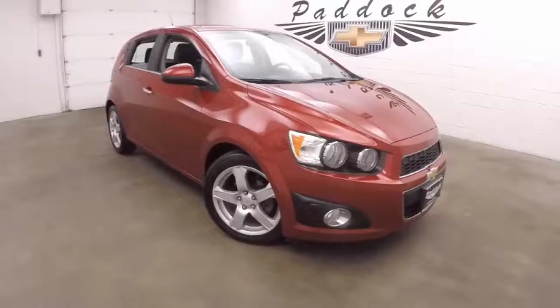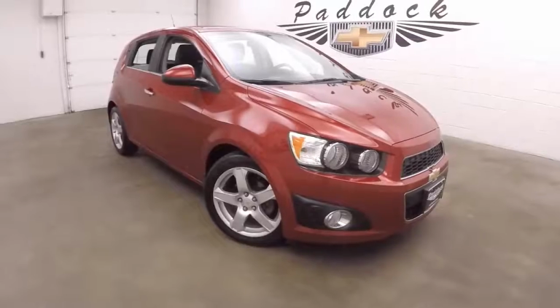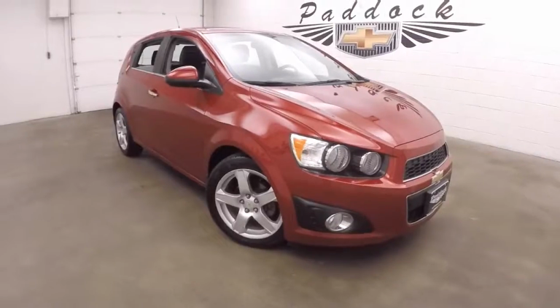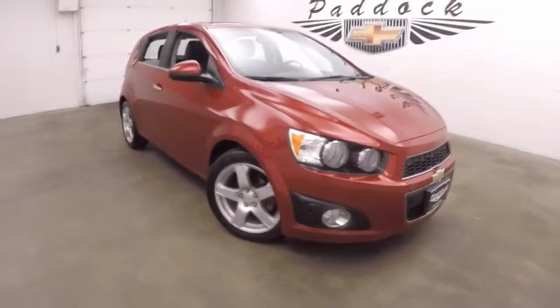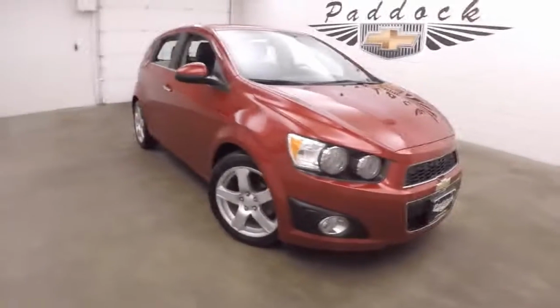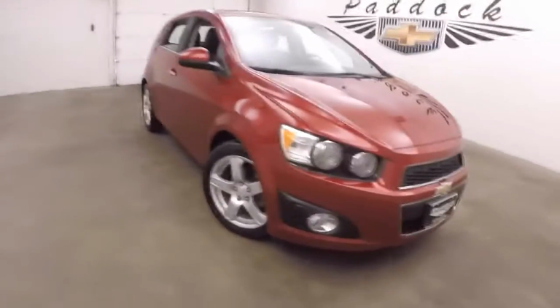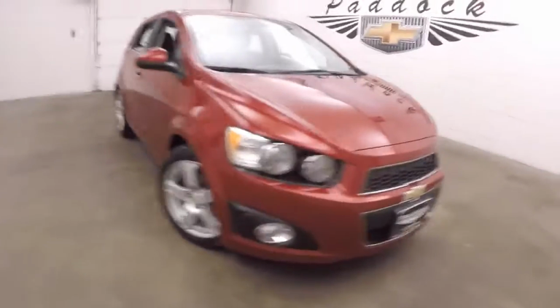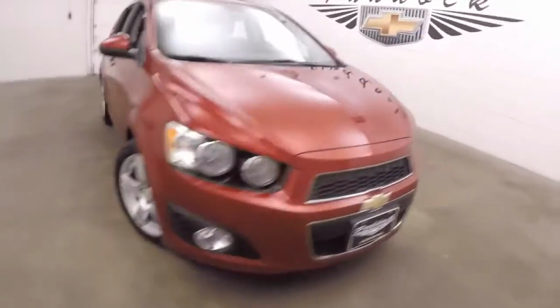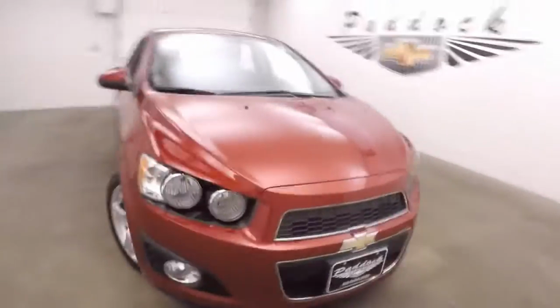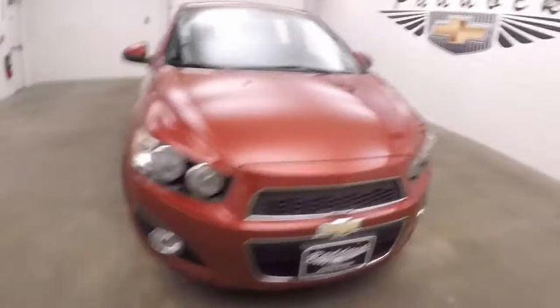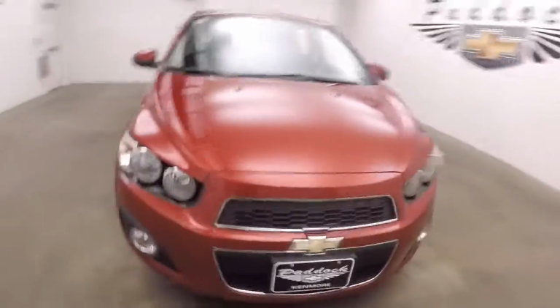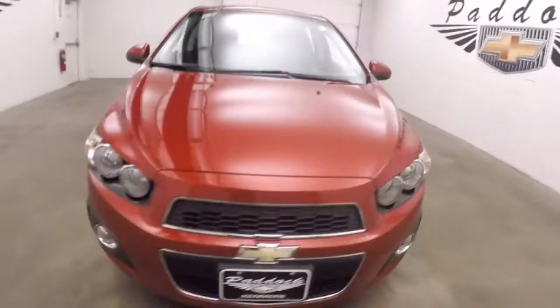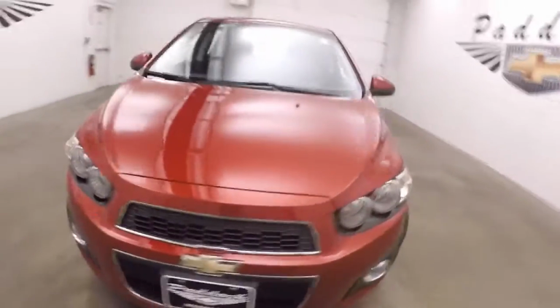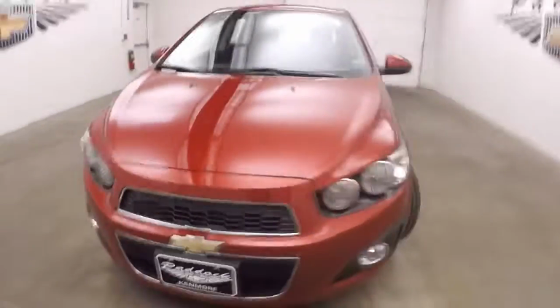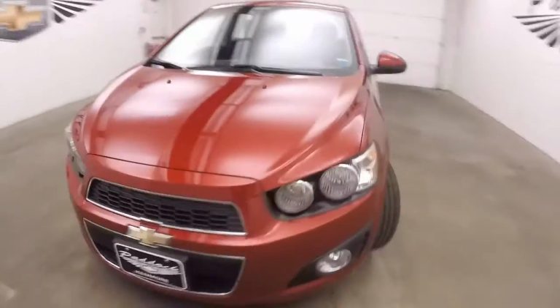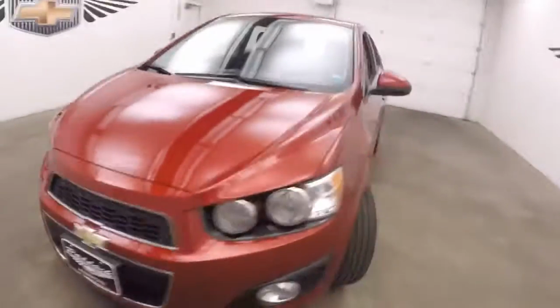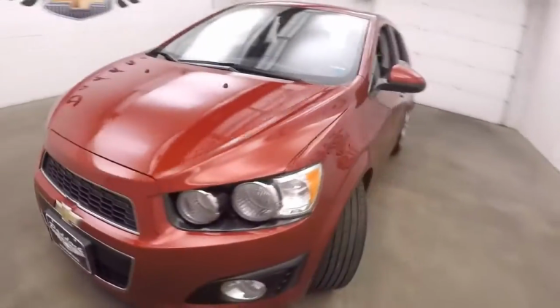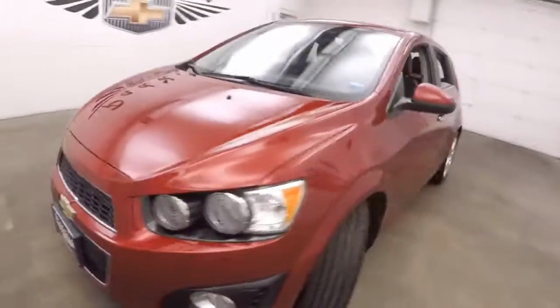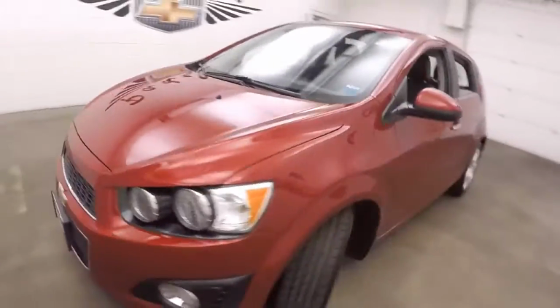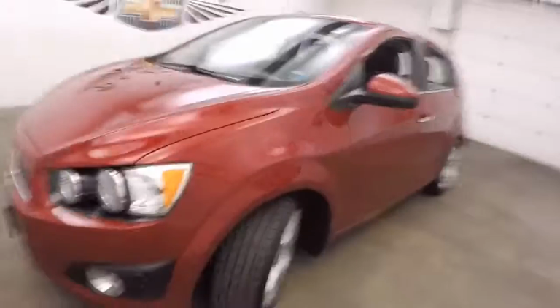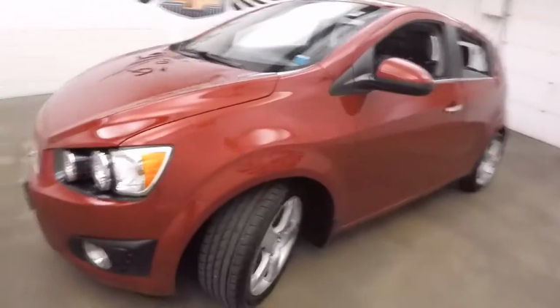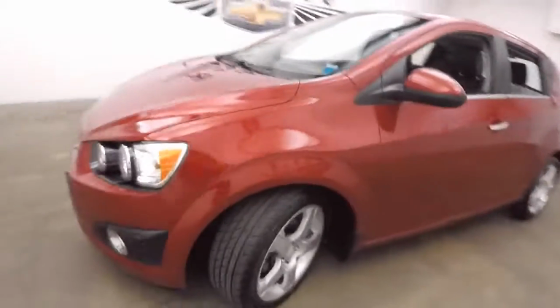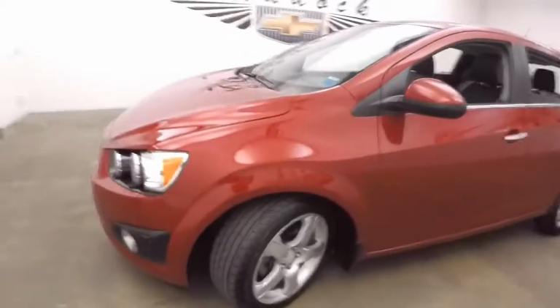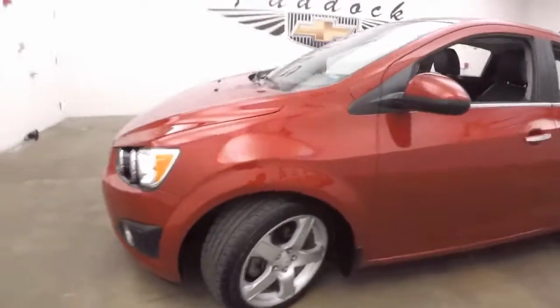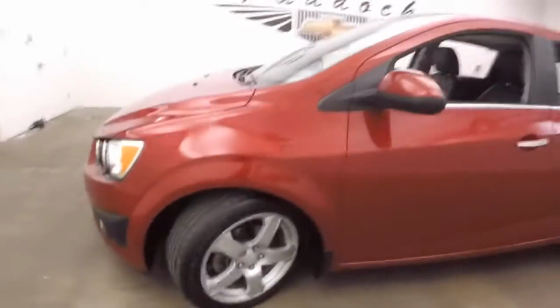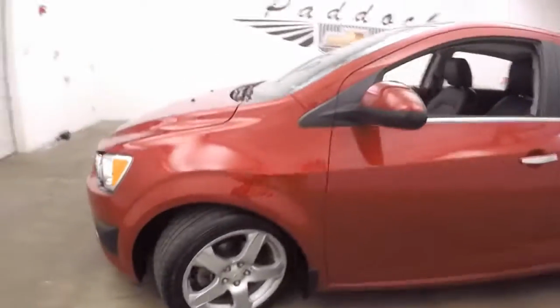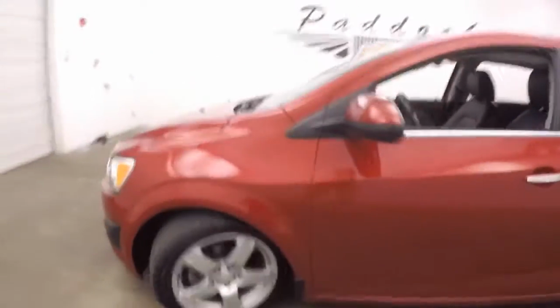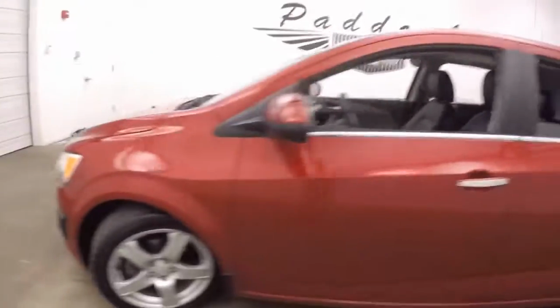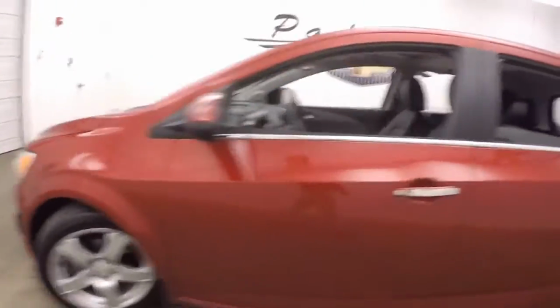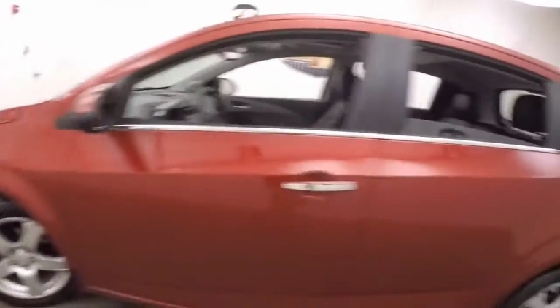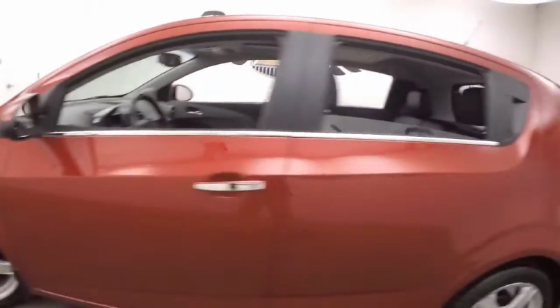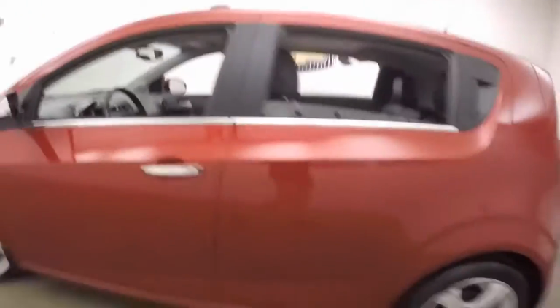It's a 2012 Chevy Sonic. Nice shape, nice red color. Nice alloy wheels. Very good tires.